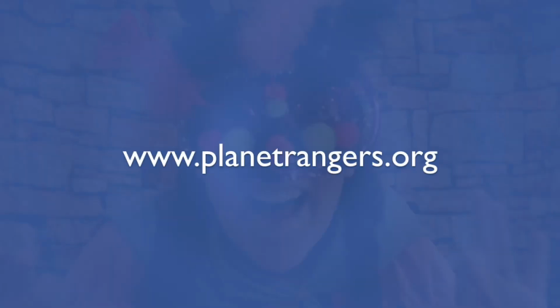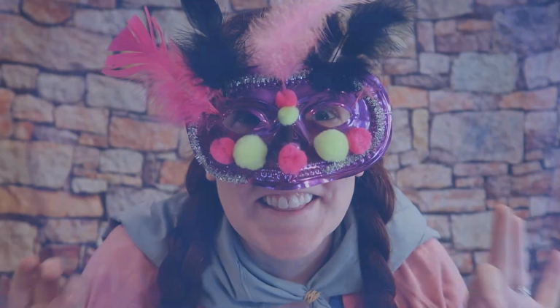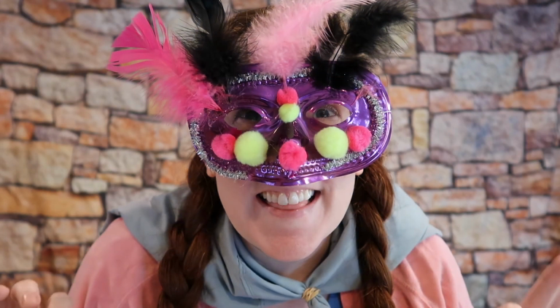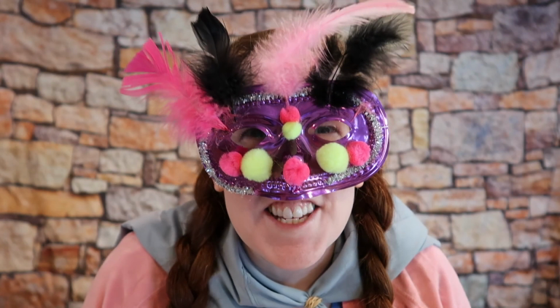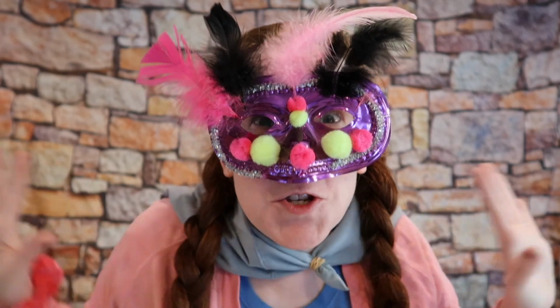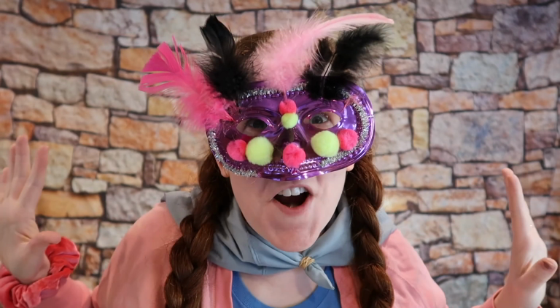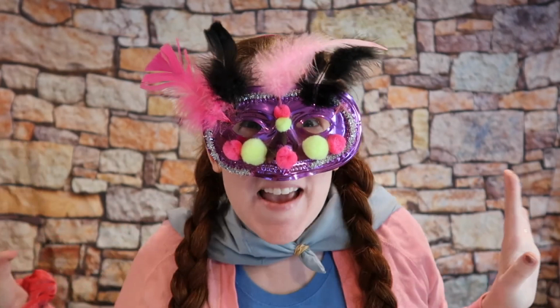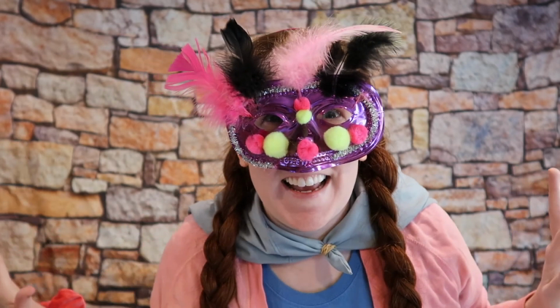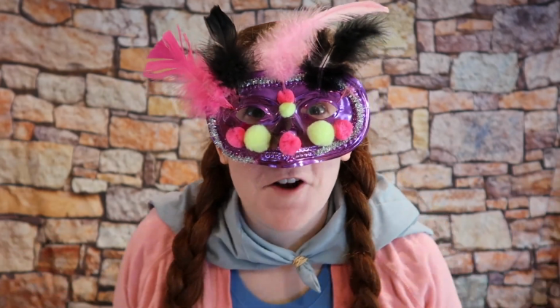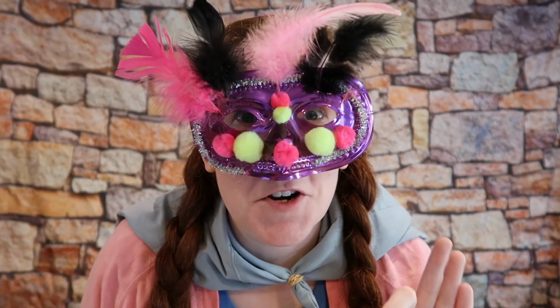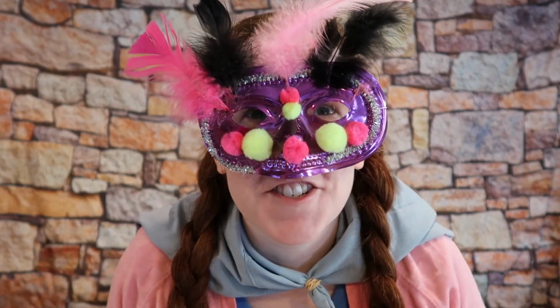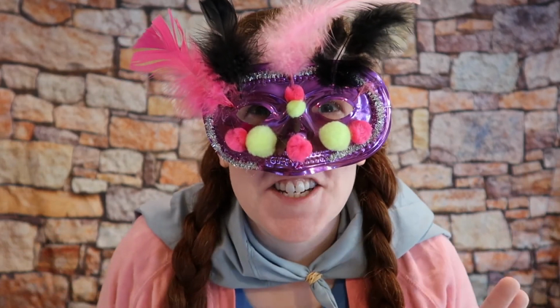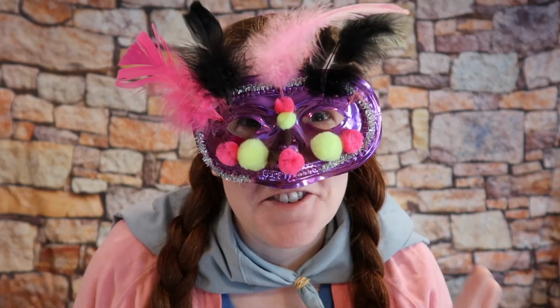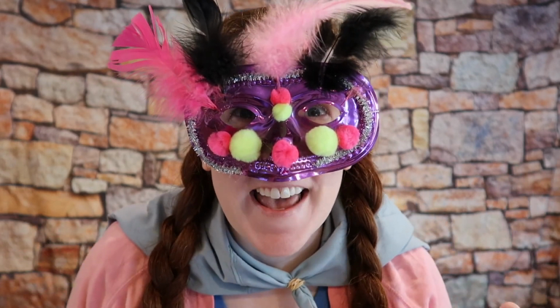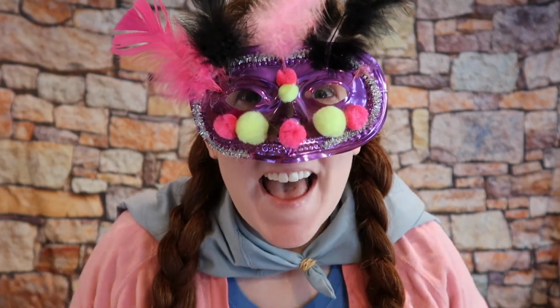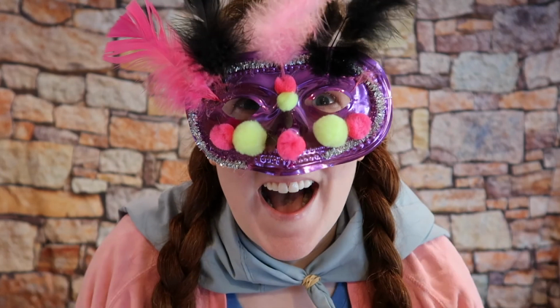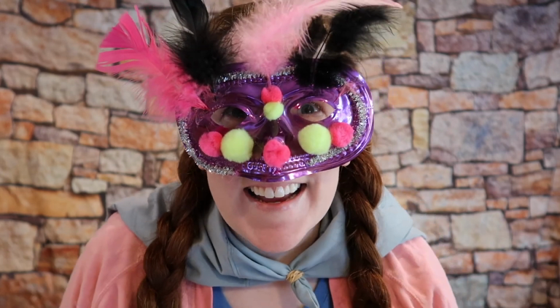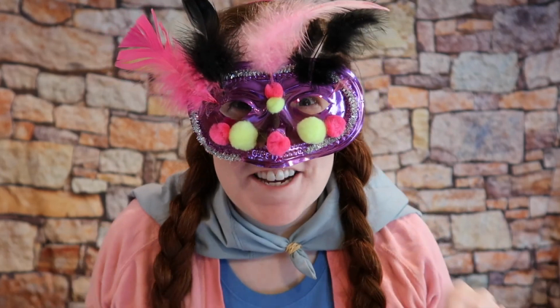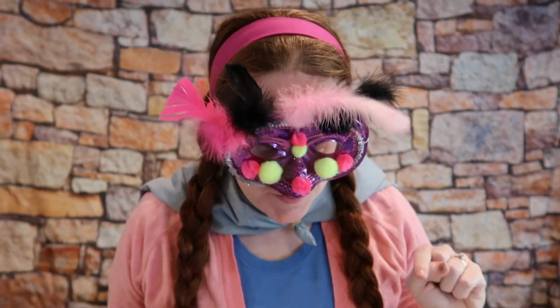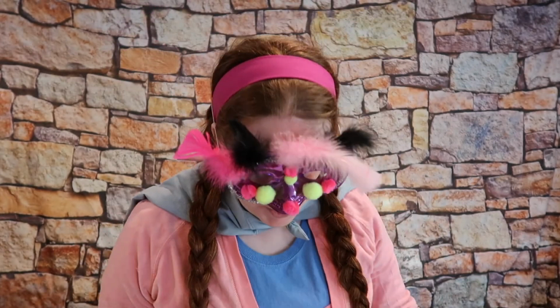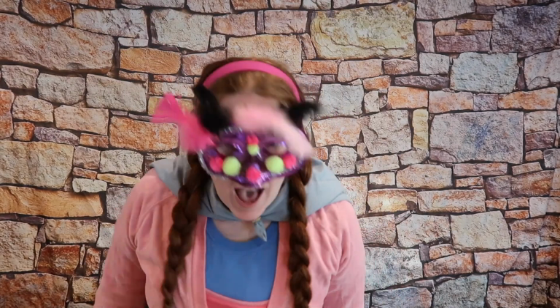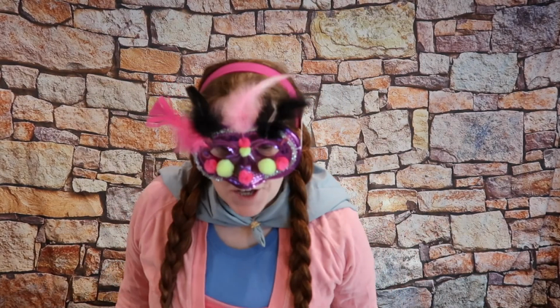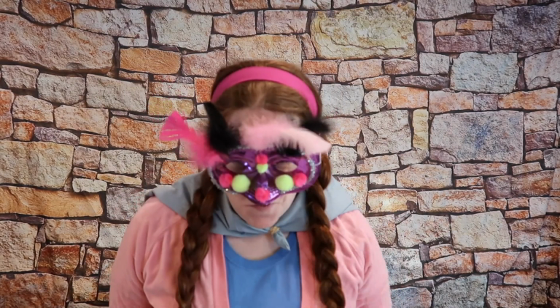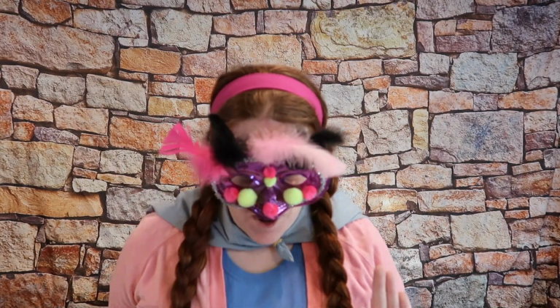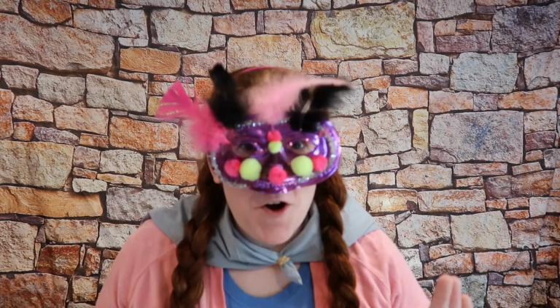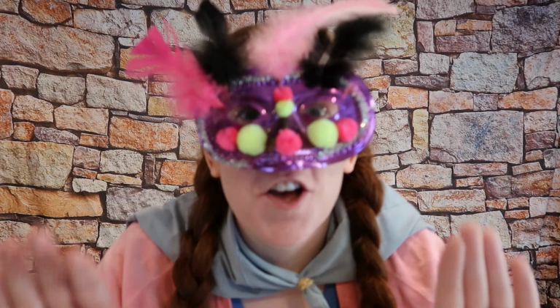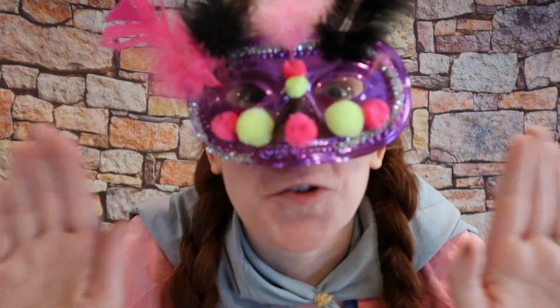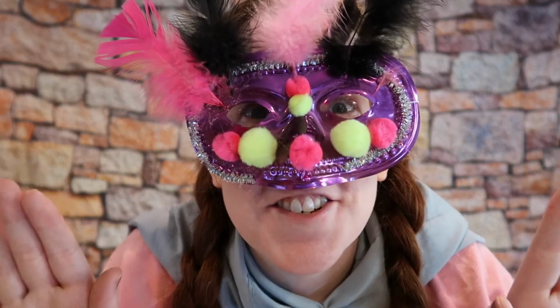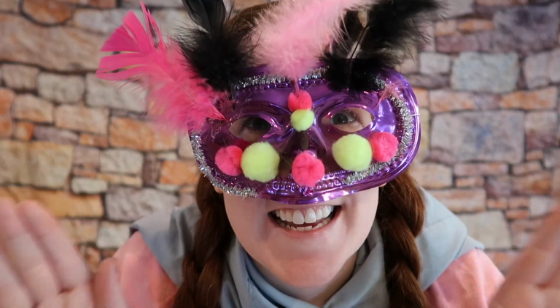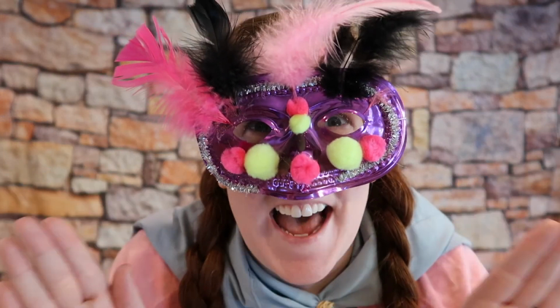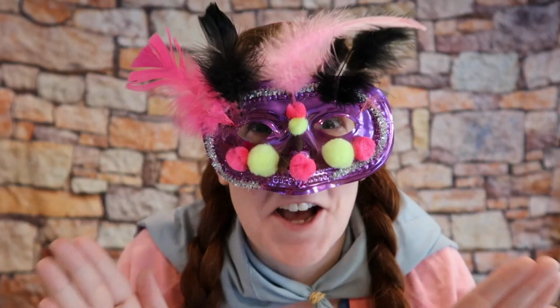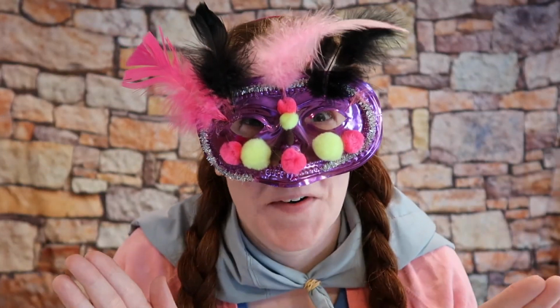Hello! This is Super Amazing from Summer Rangers Mission Incredible Camp, and I am here to teach you how to make your very own gratitude tic-tac-toe board.